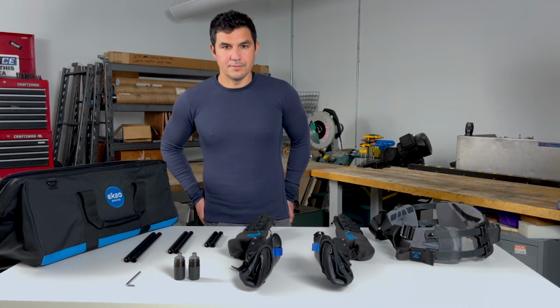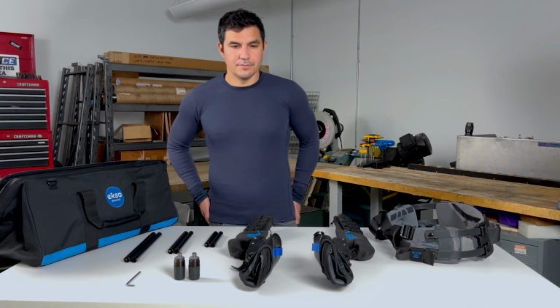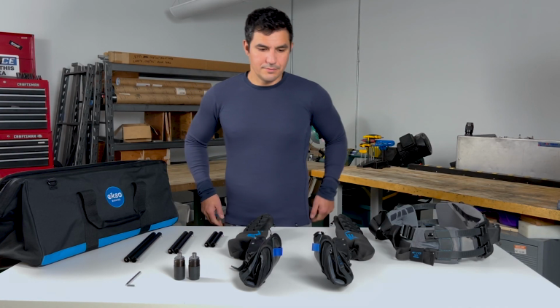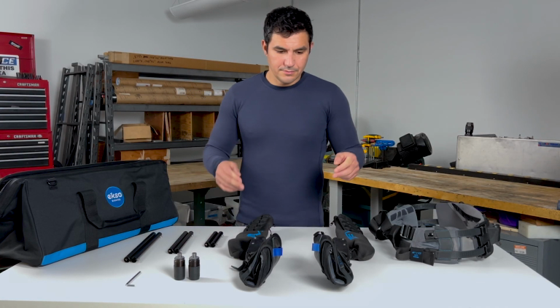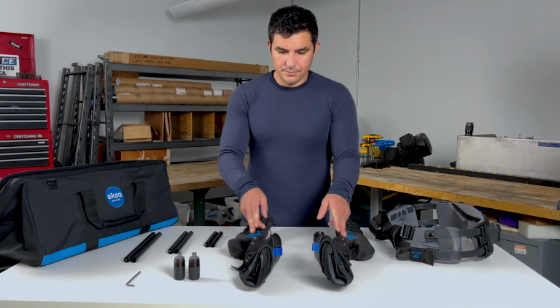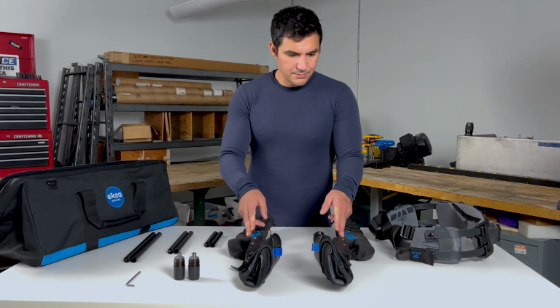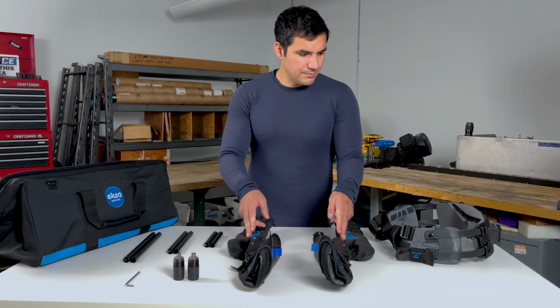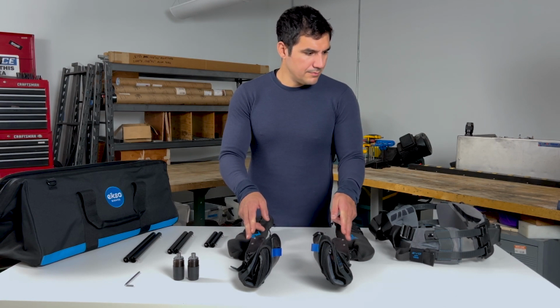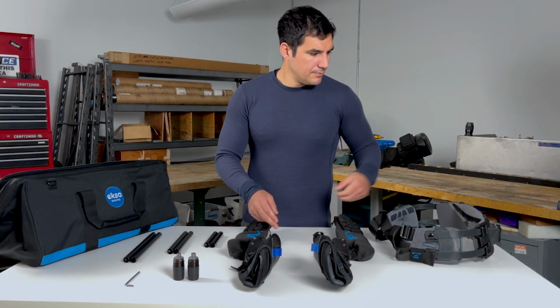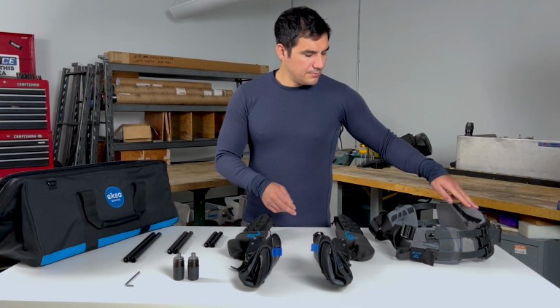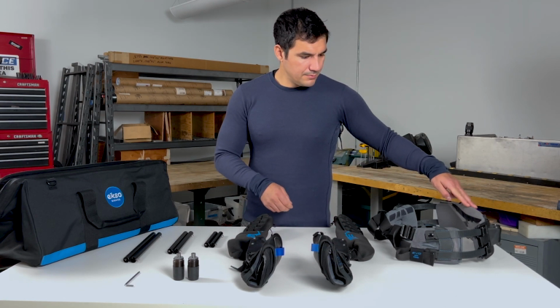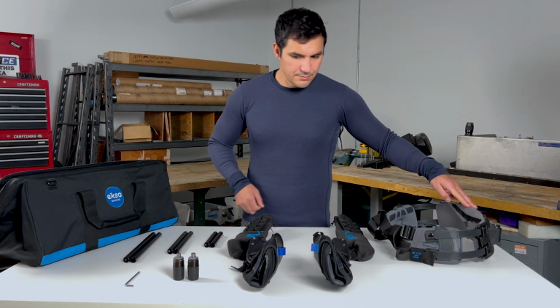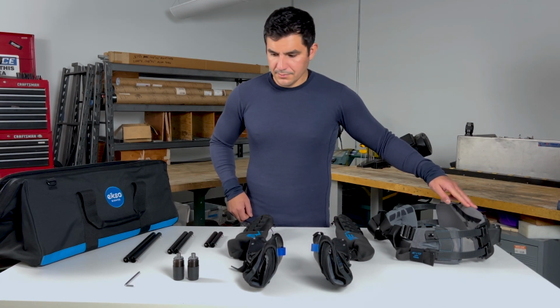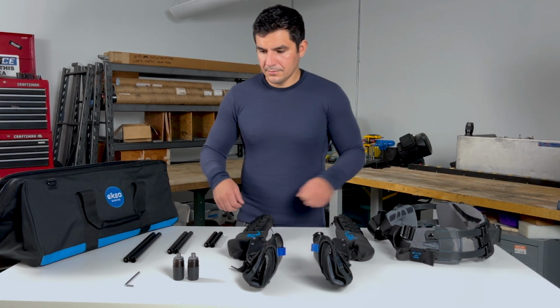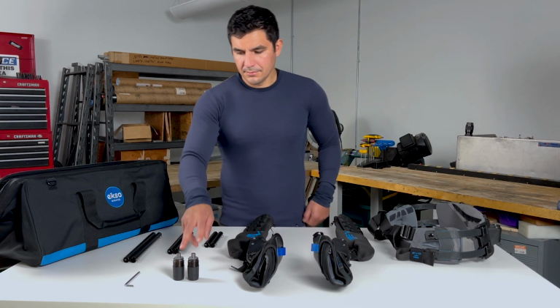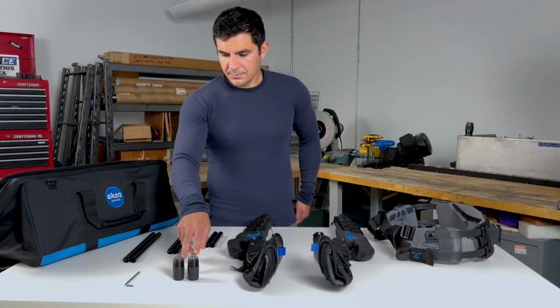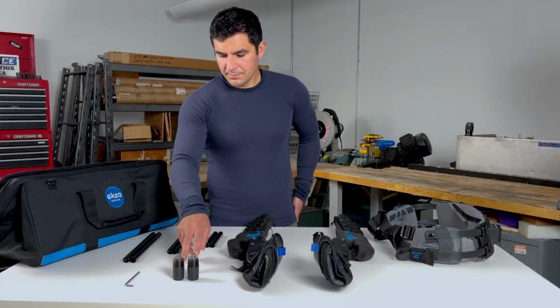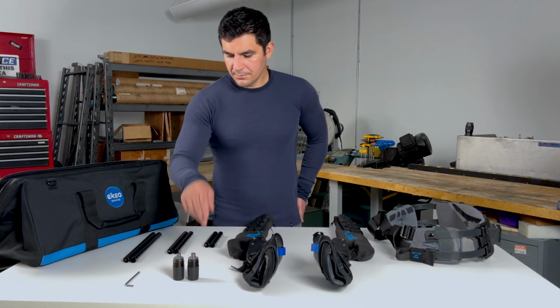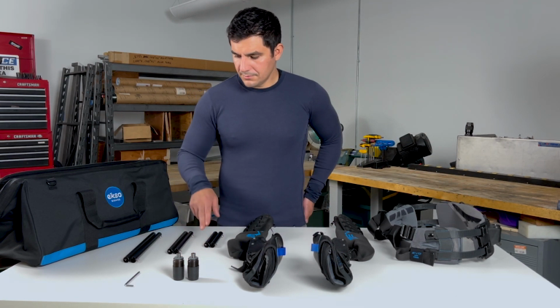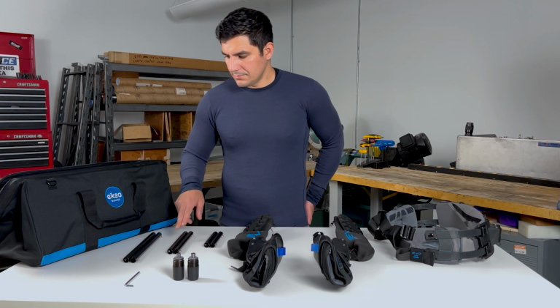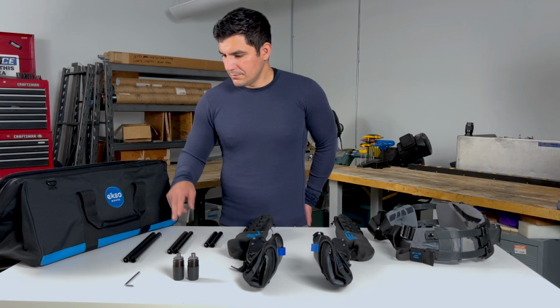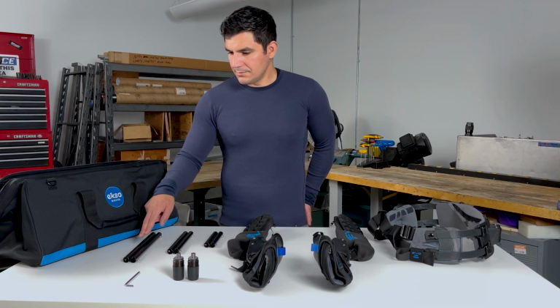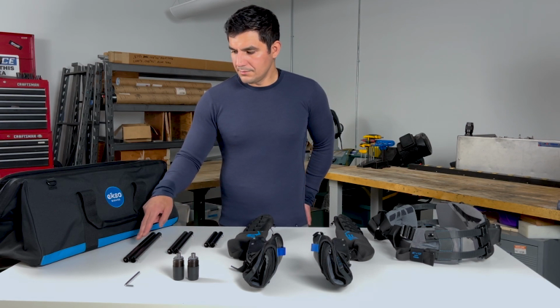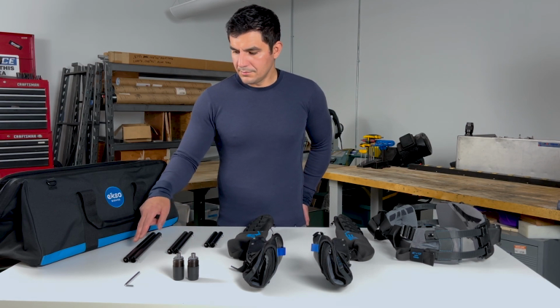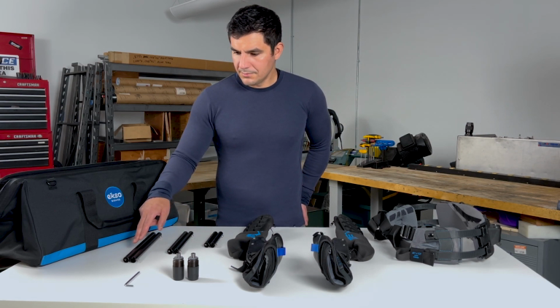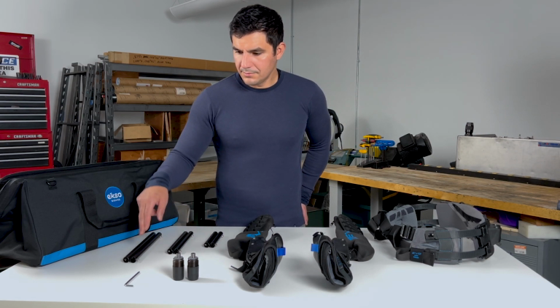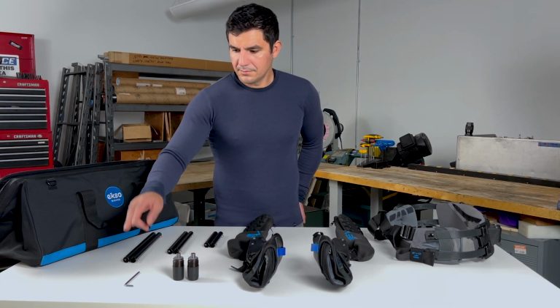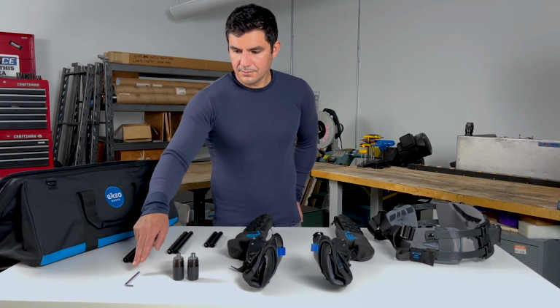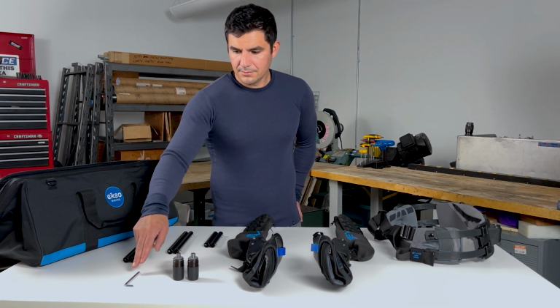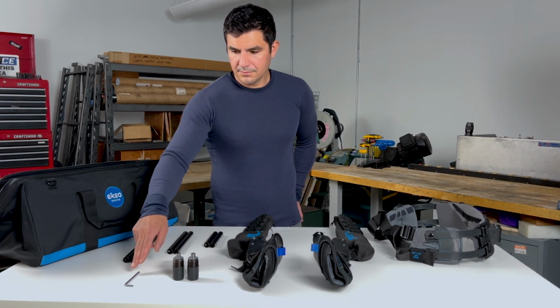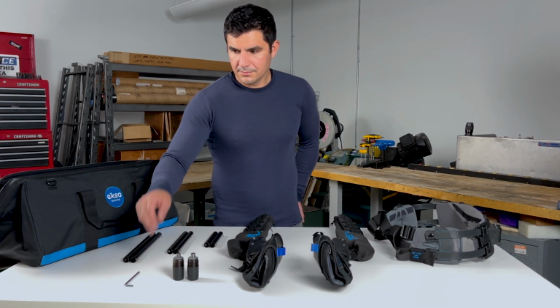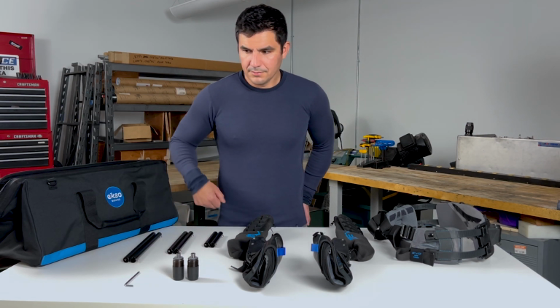In the bag you will have a left and right arm assembly, hip belt, actuator springs, small, medium and large torso tubes, and a clocking adjustment torx wrench.